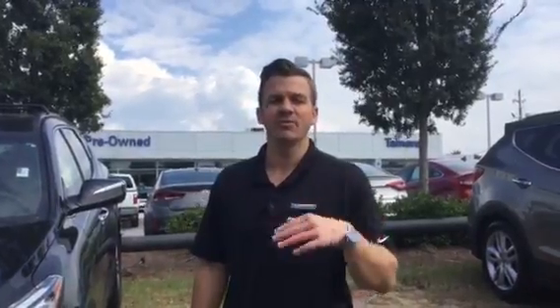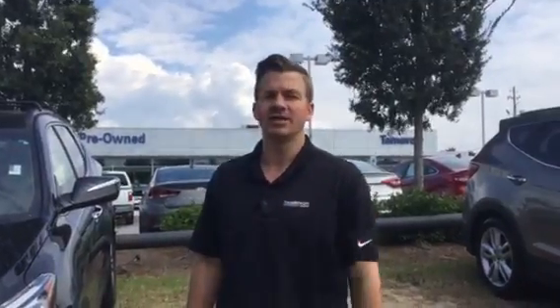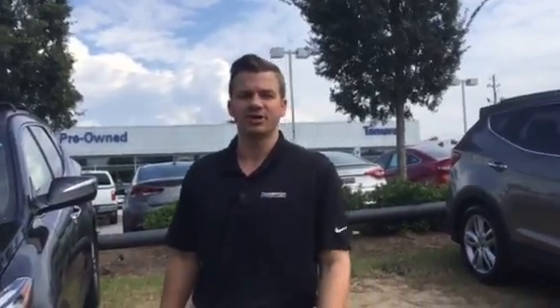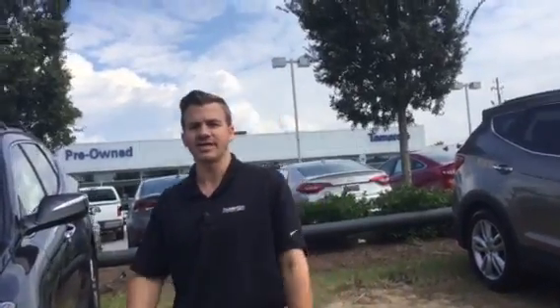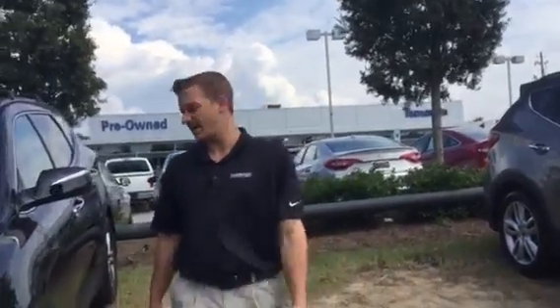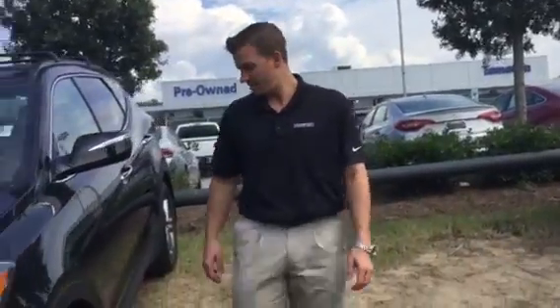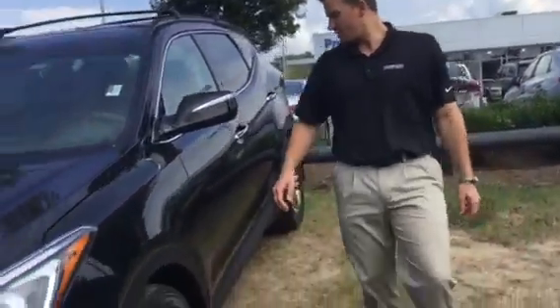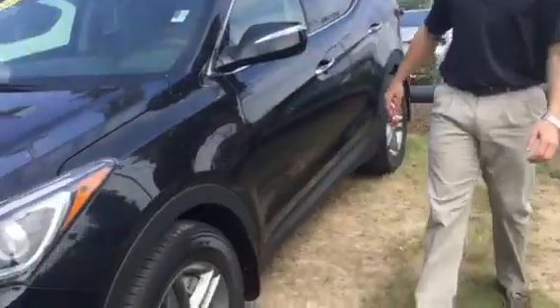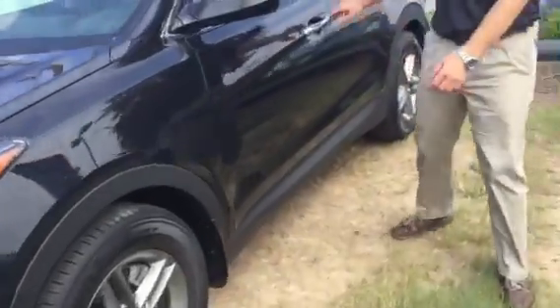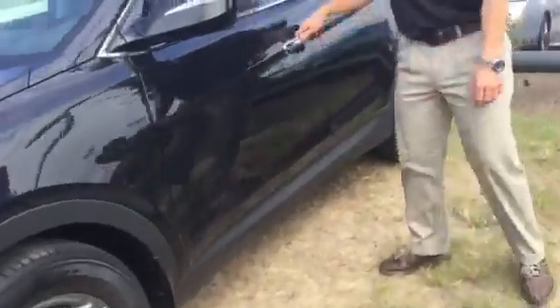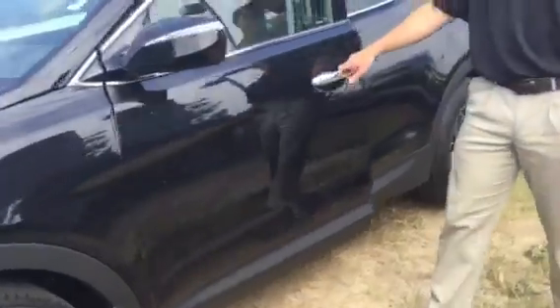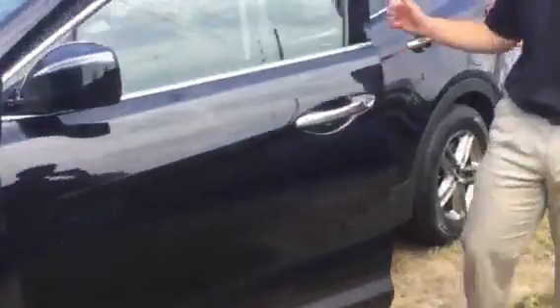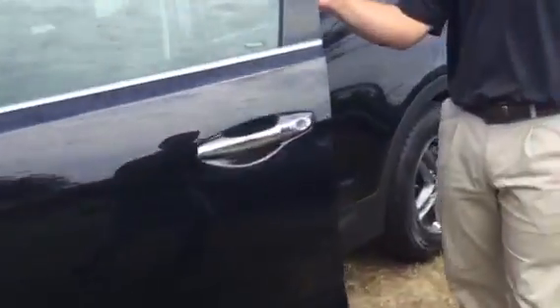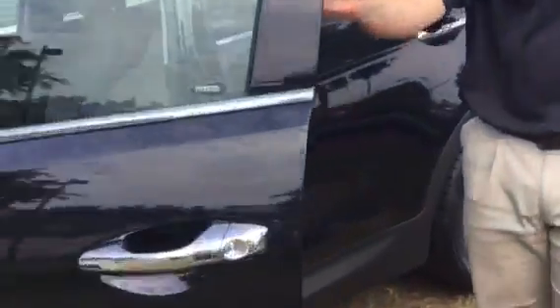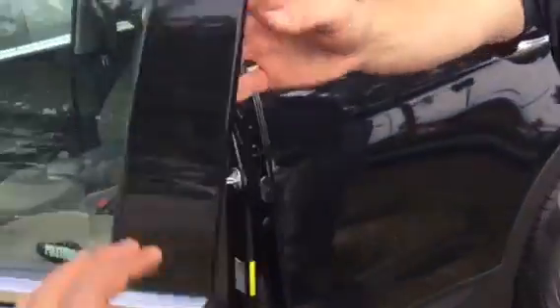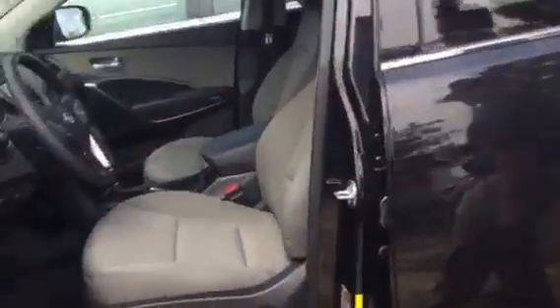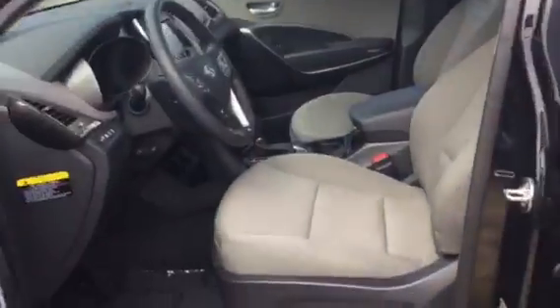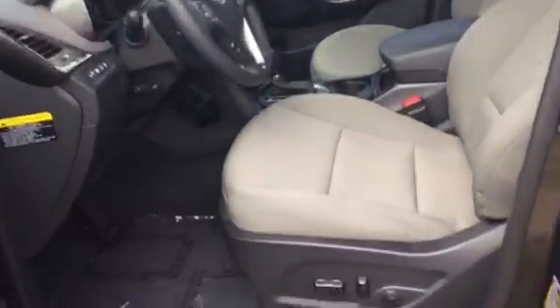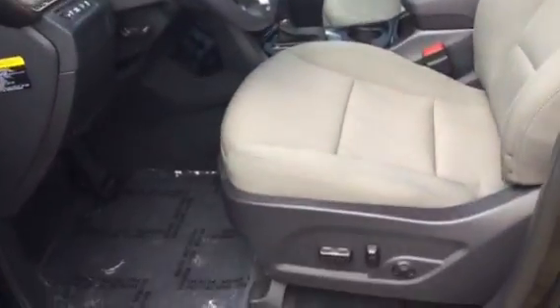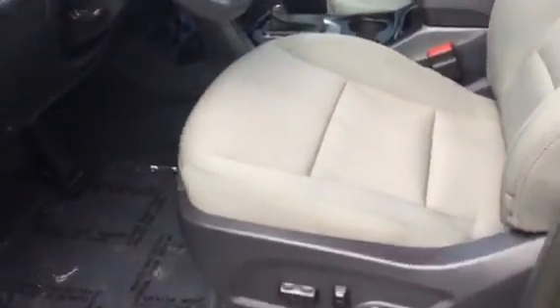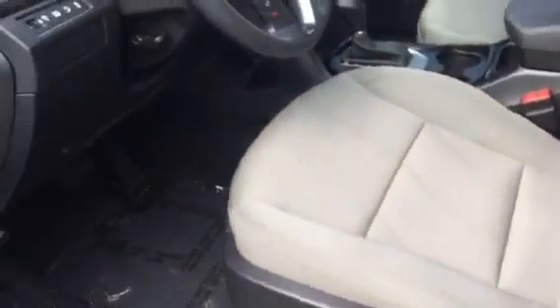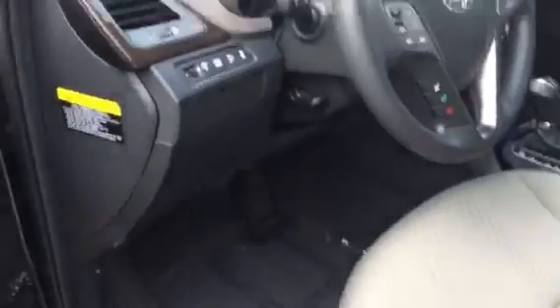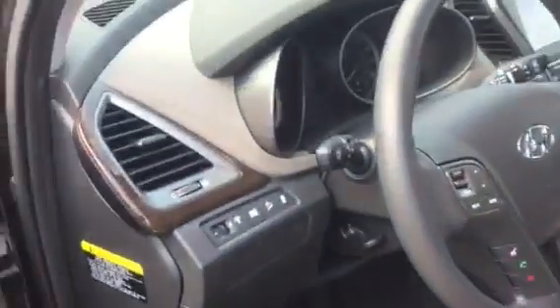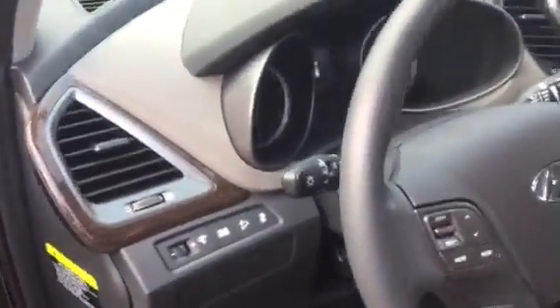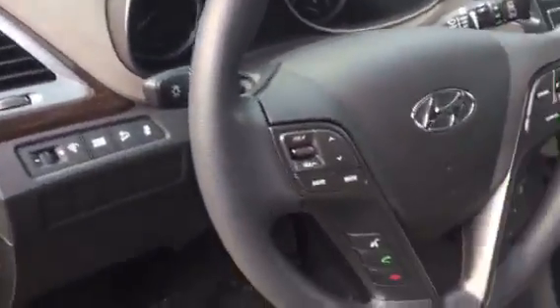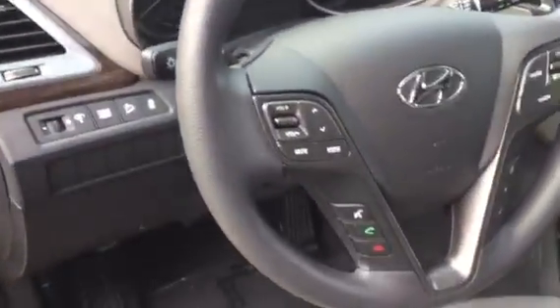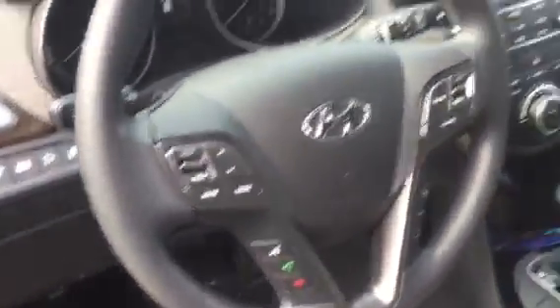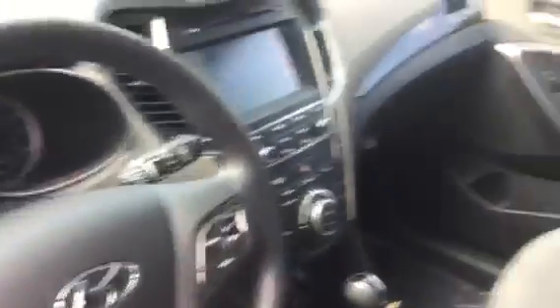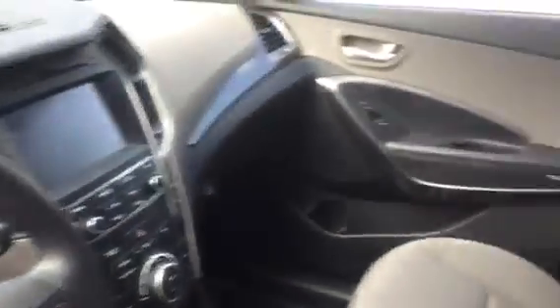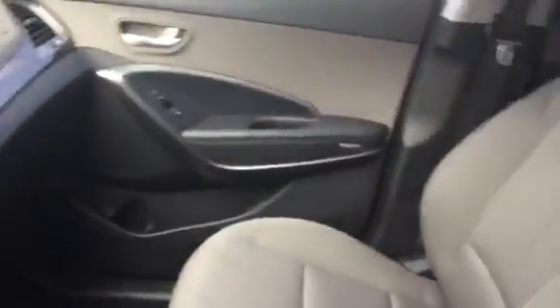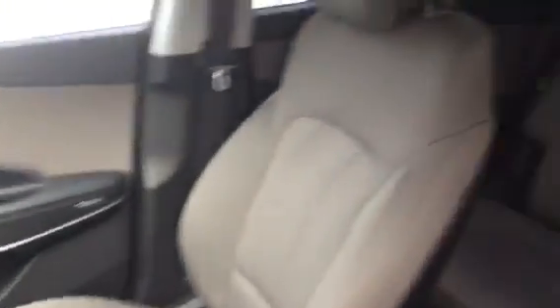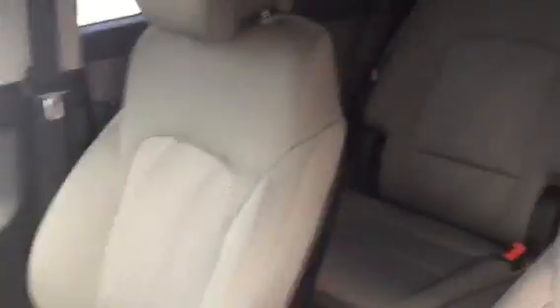Come with me, let me show you a little bit on the inside. Like I said, clean on the inside and outside. Power seats, Bluetooth, Sirius XM radio, Apple CarPlay, heated seats.